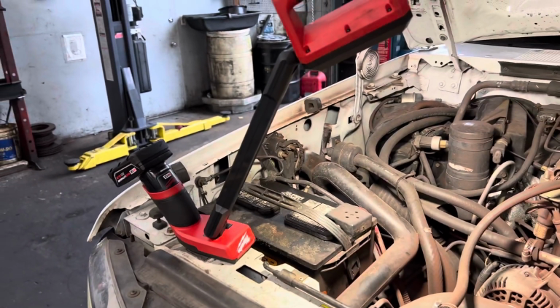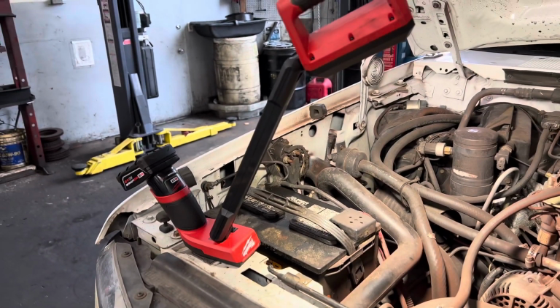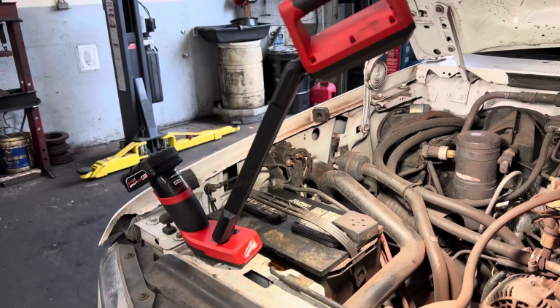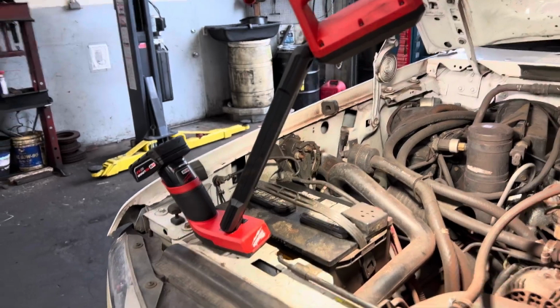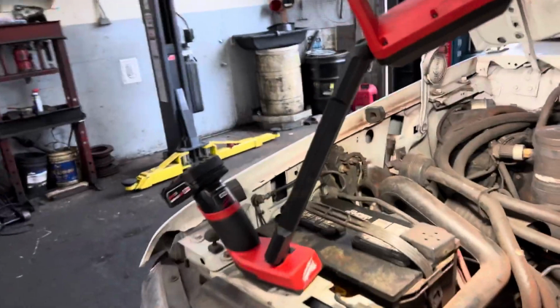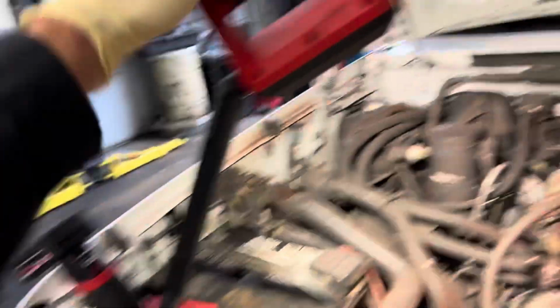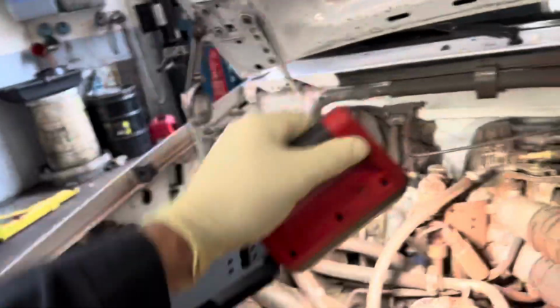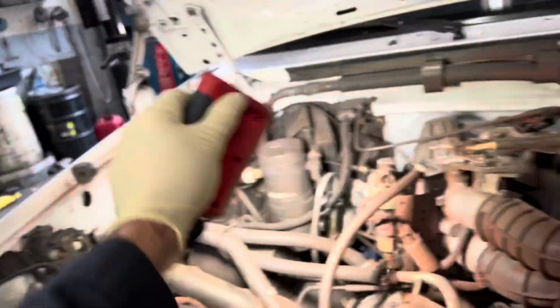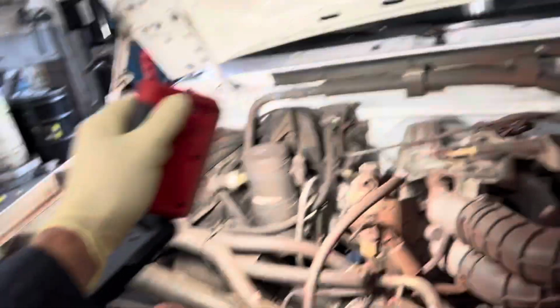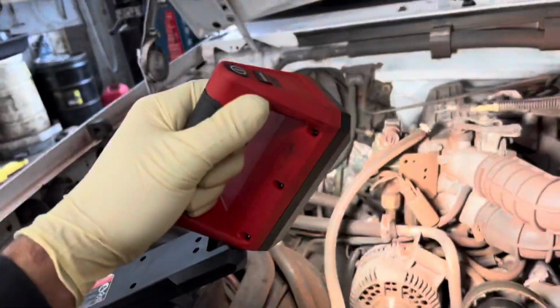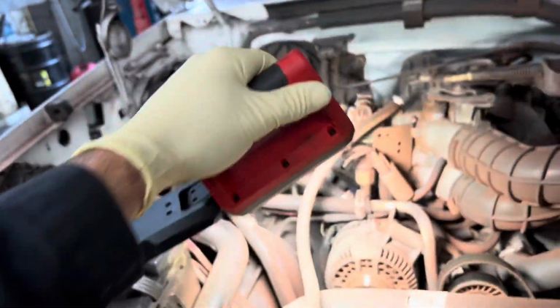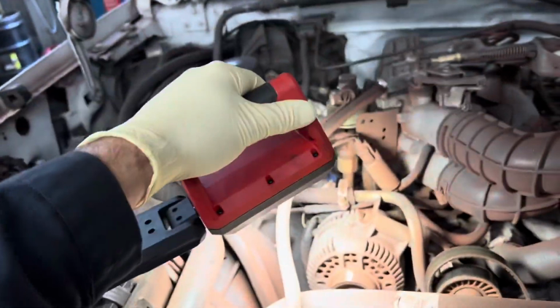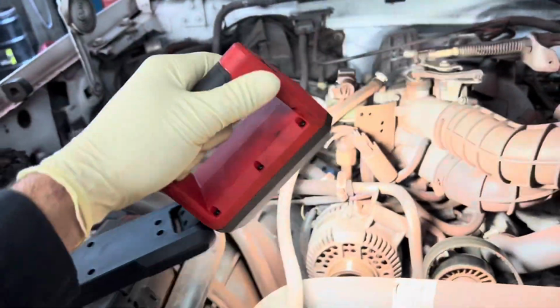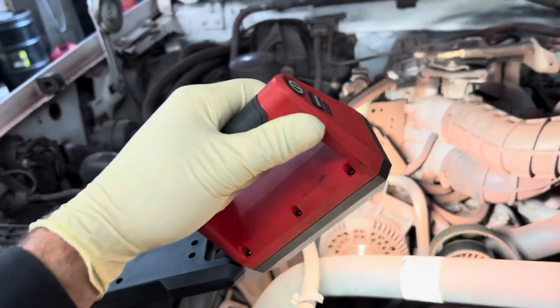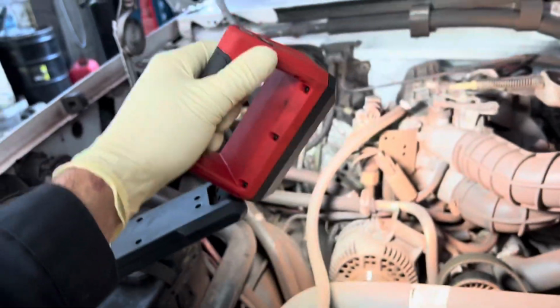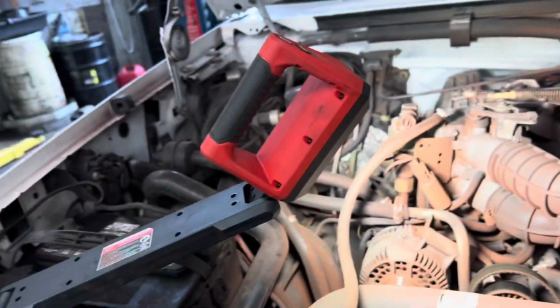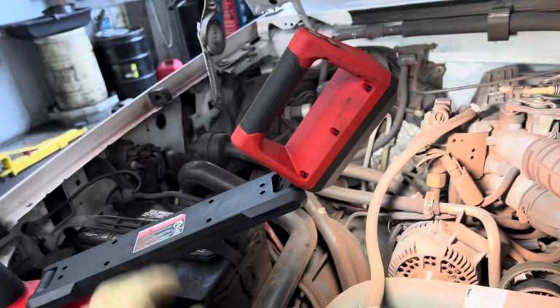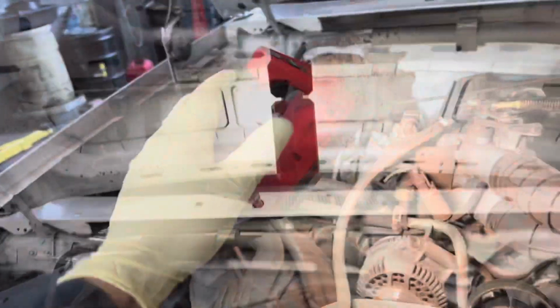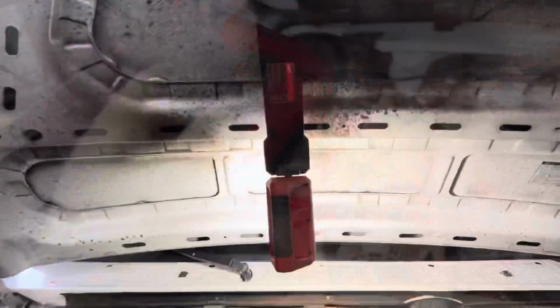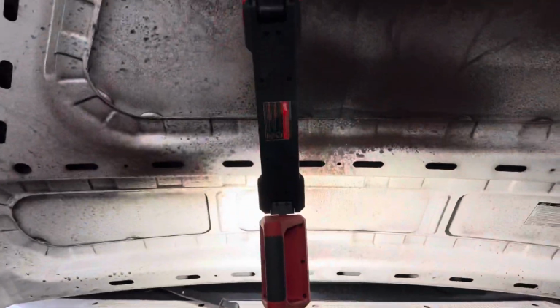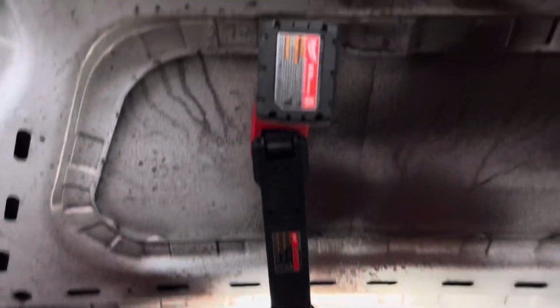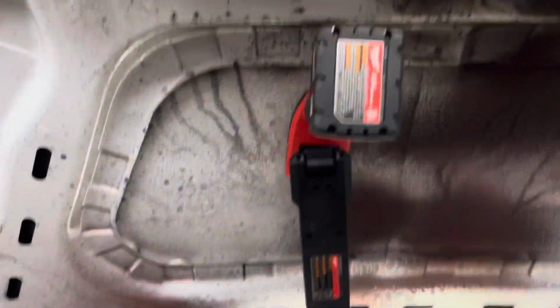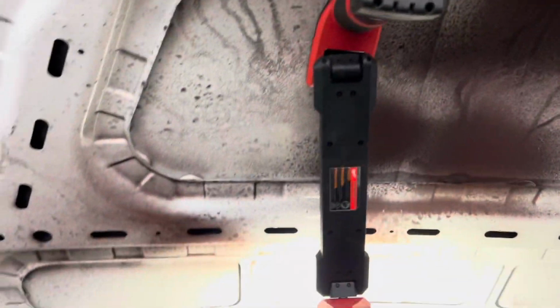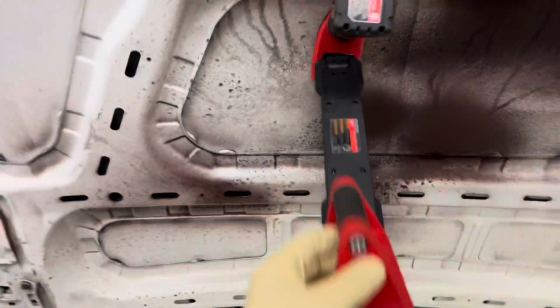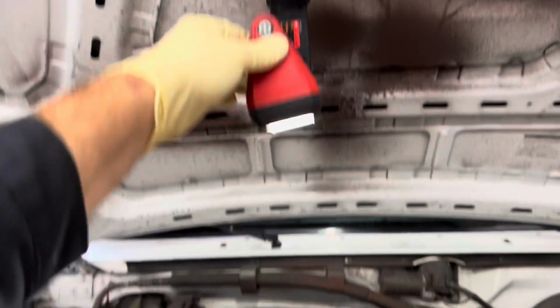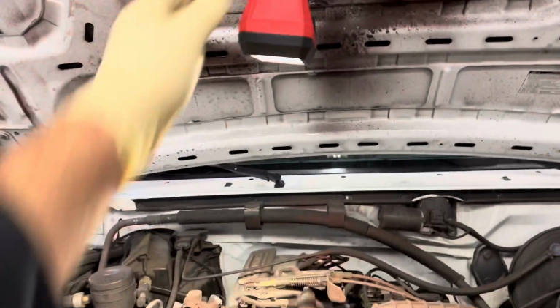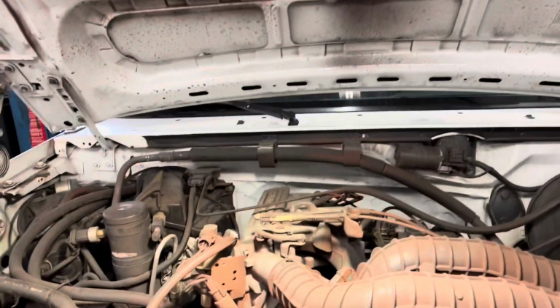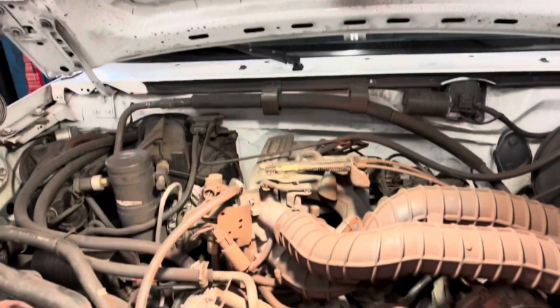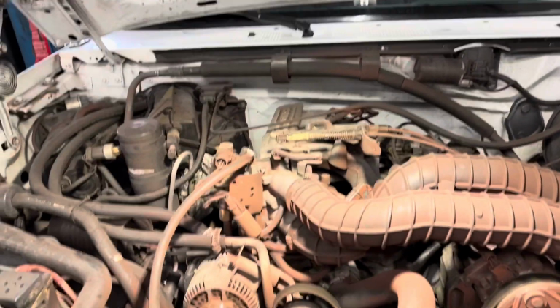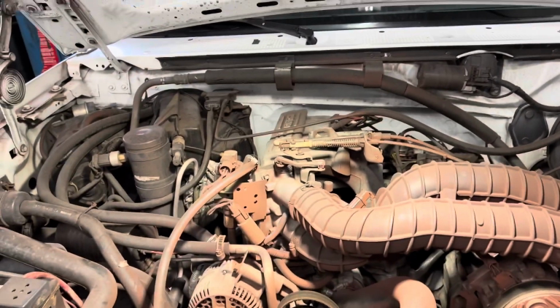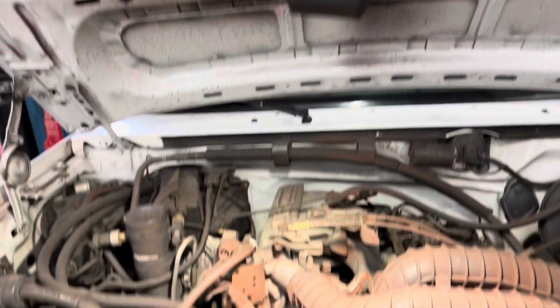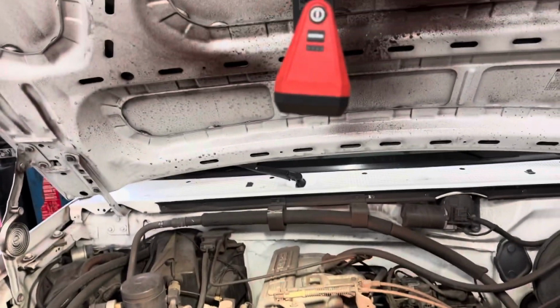Just because it says underbody doesn't mean you can't use it under the hood of the vehicle. Anywhere you can mount it onto a flat metal surface works — the hood, the core support. It works great as an underhood light as well.